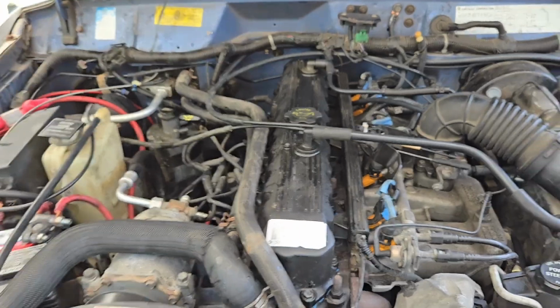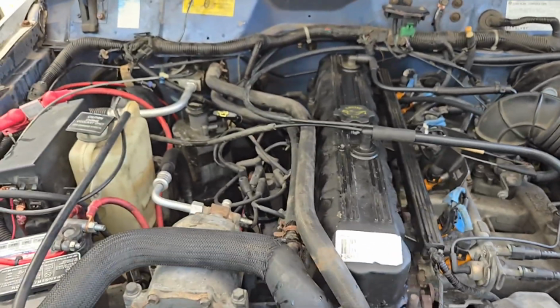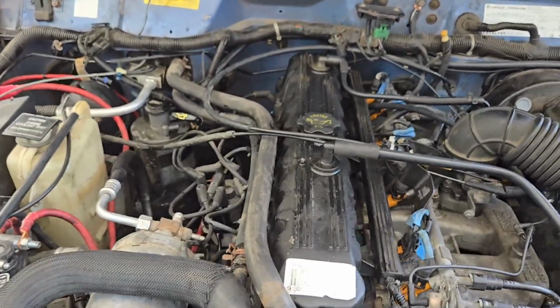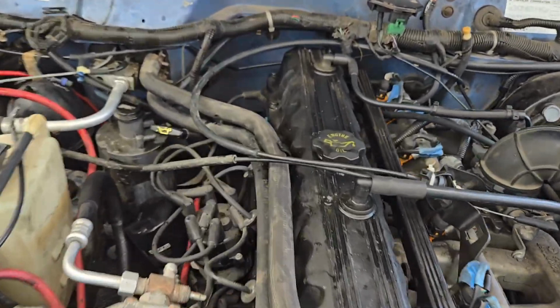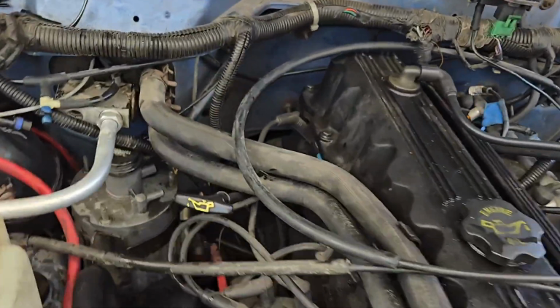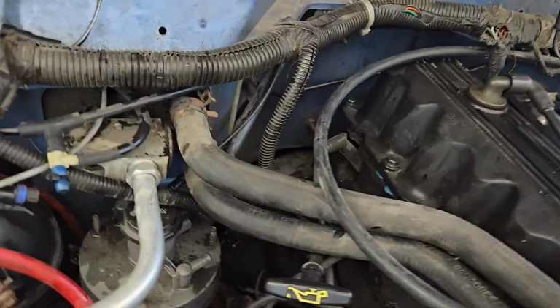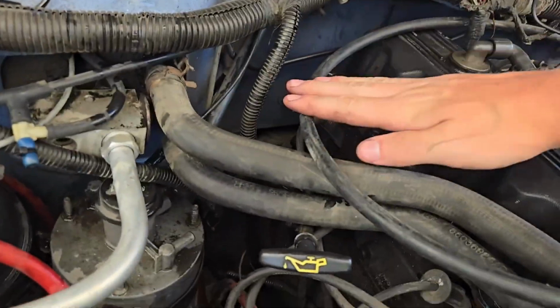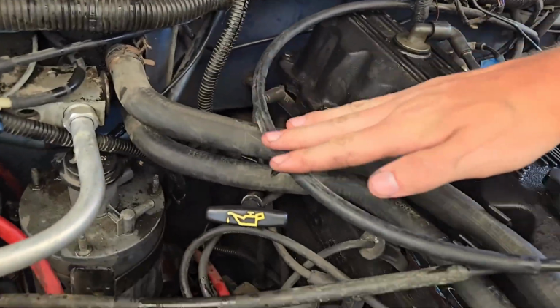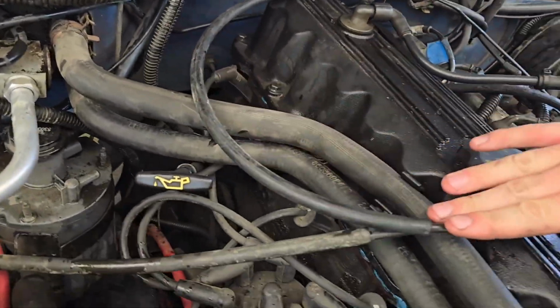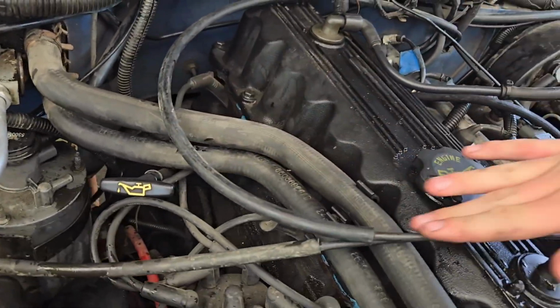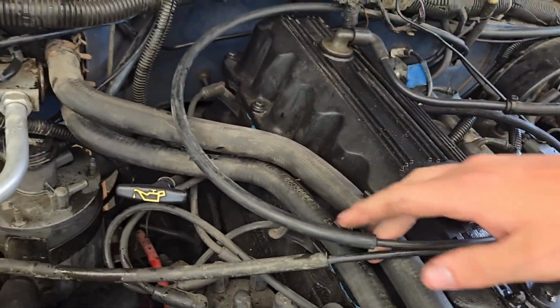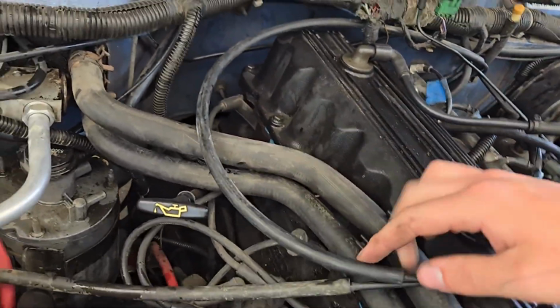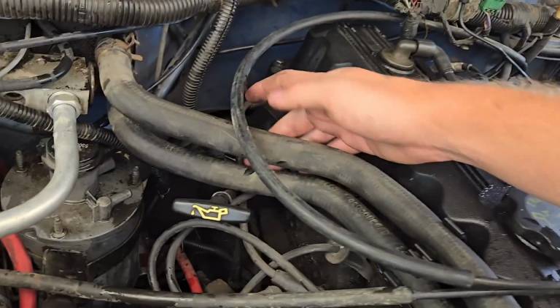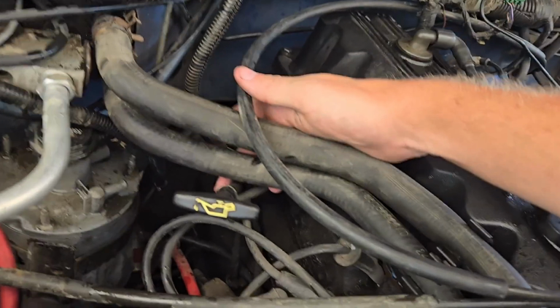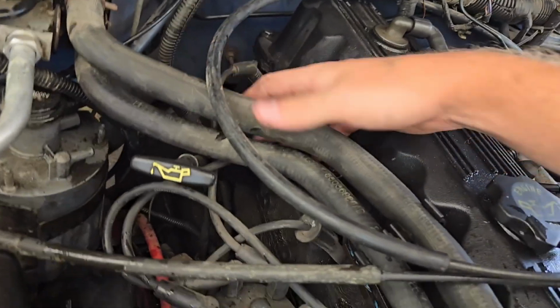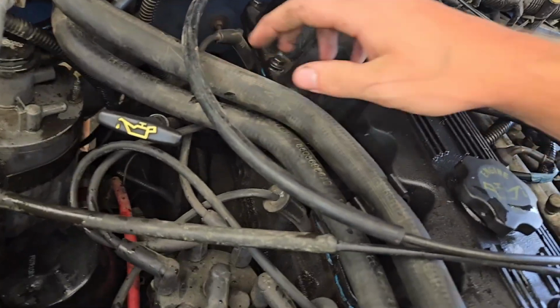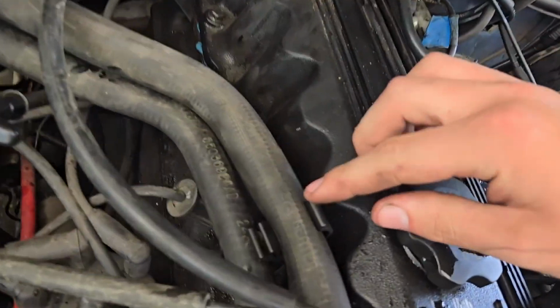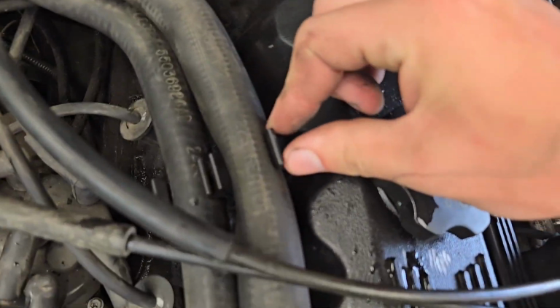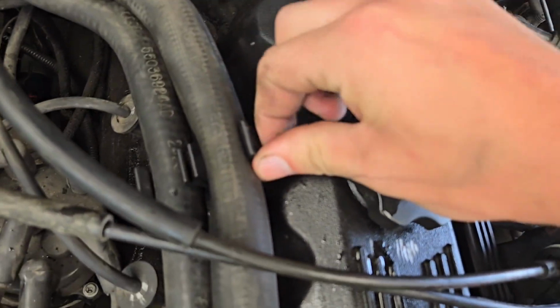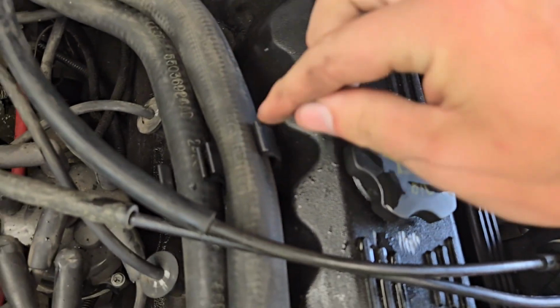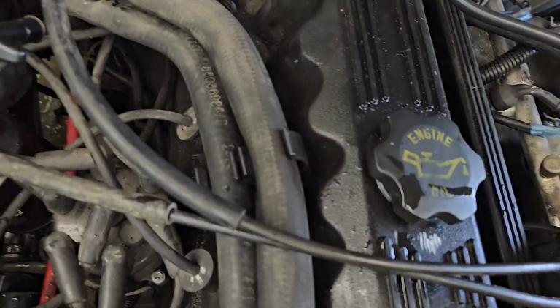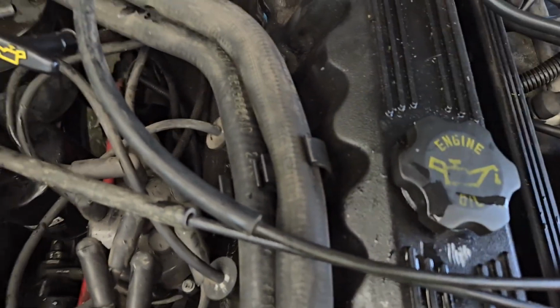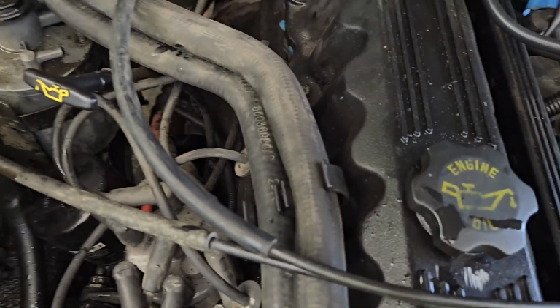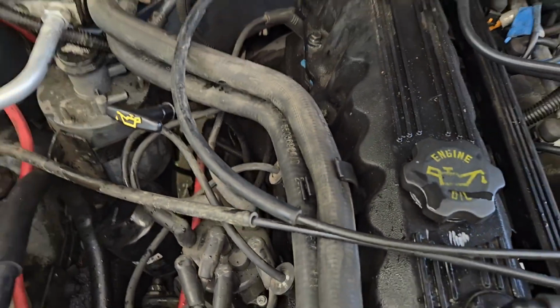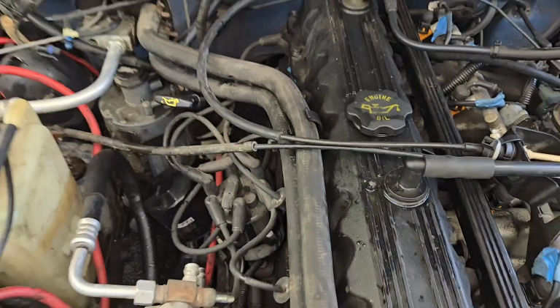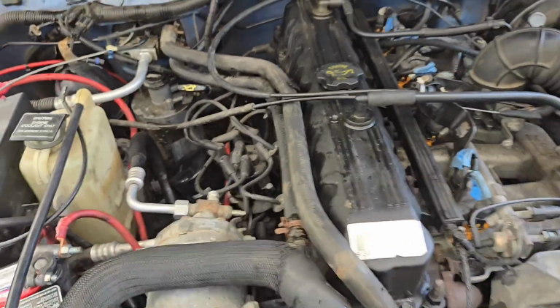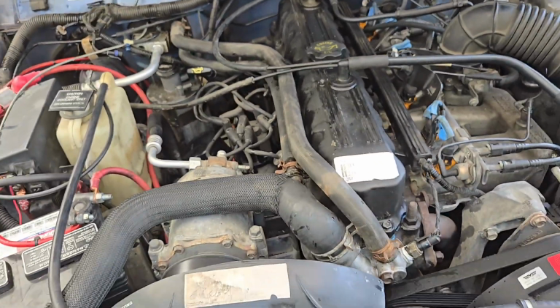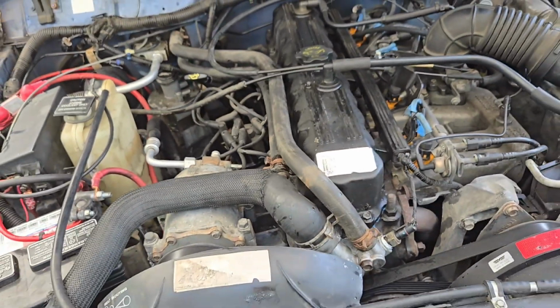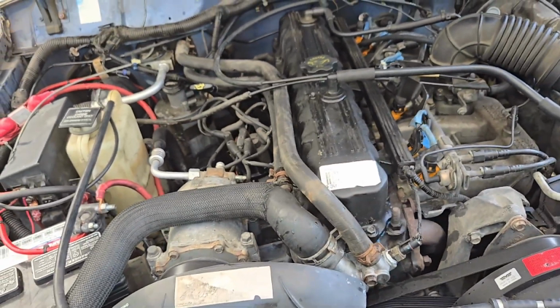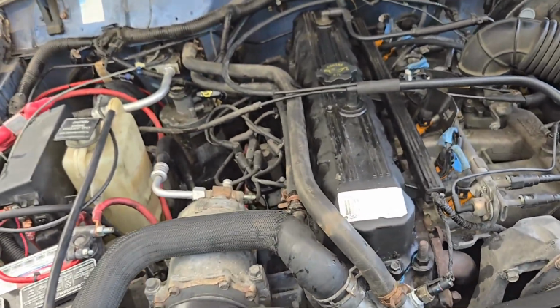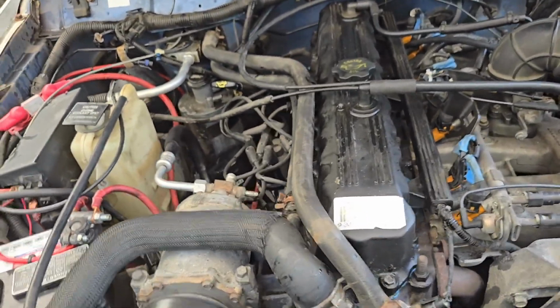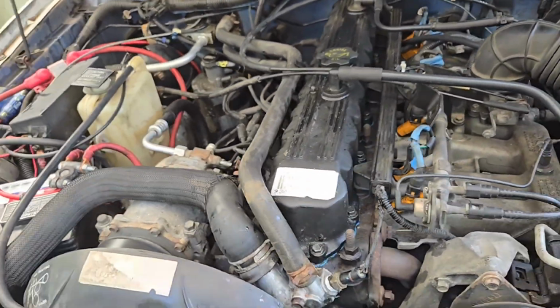That's all there is to it. Here's your routing: make sure the throttle cables are all on top of these hoses, and they go behind the oil dipstick. There's a little plastic mount for them that sits on a valve cover stud. Now we just have to put some more coolant in and we're done.